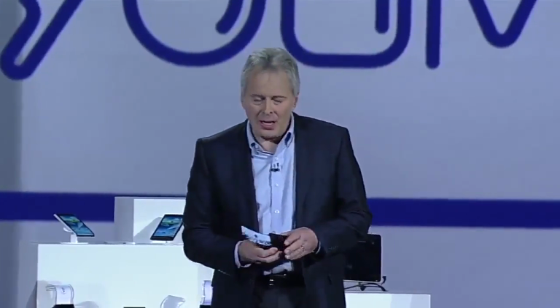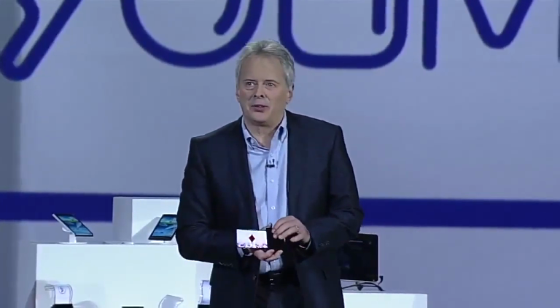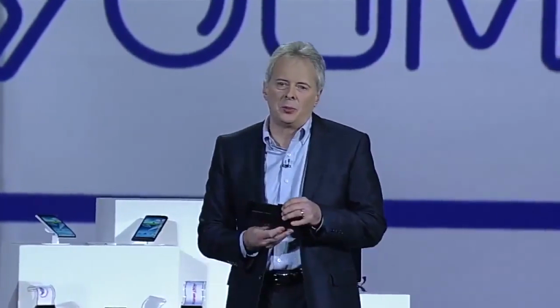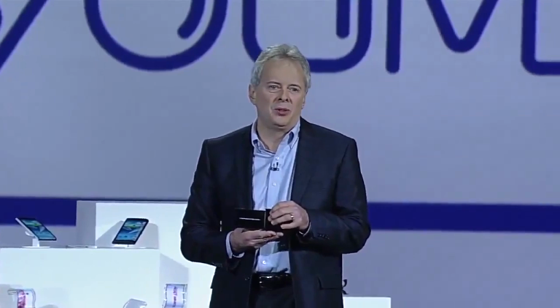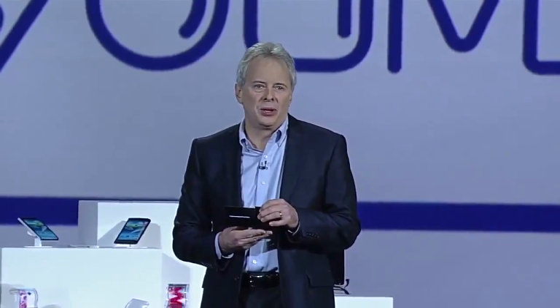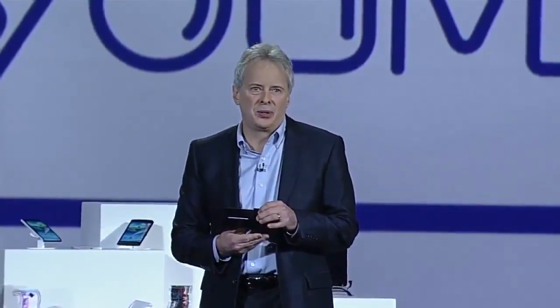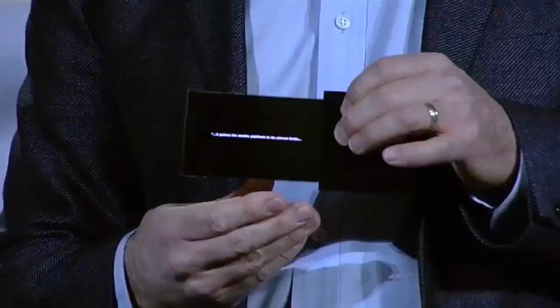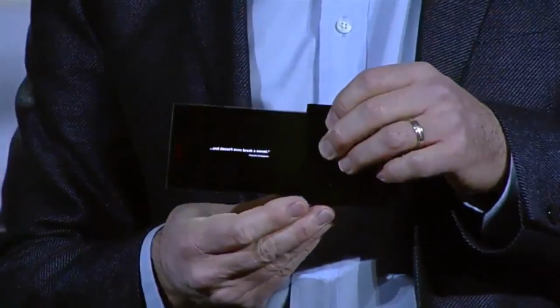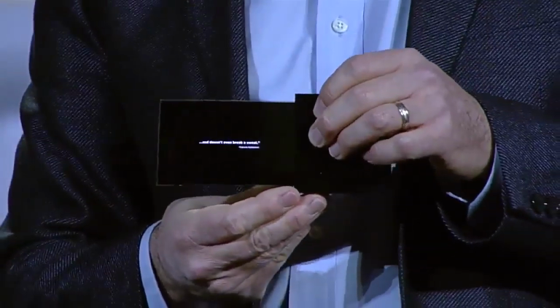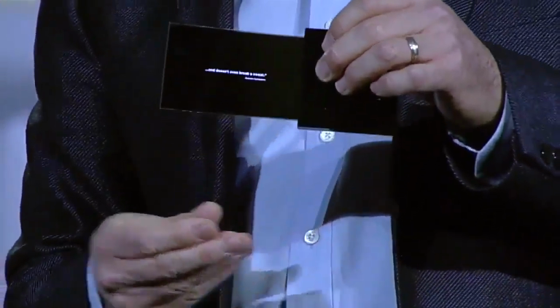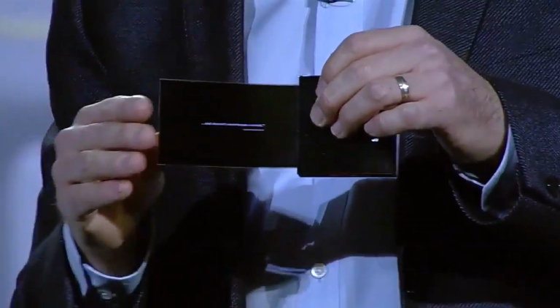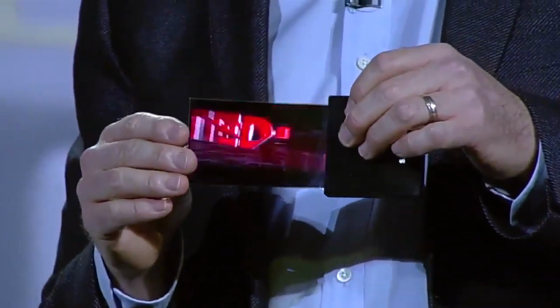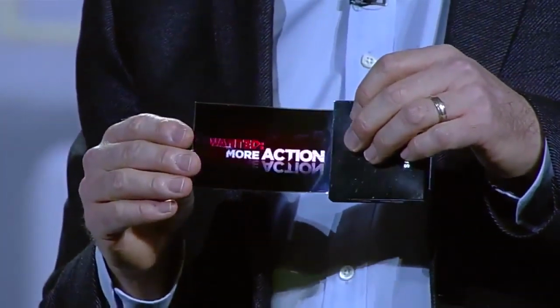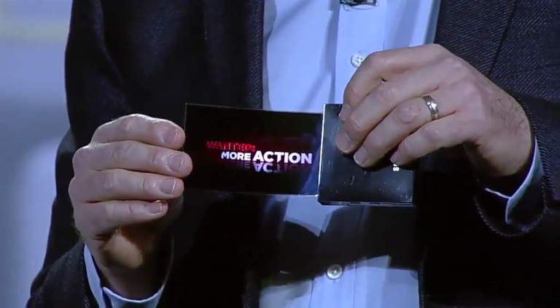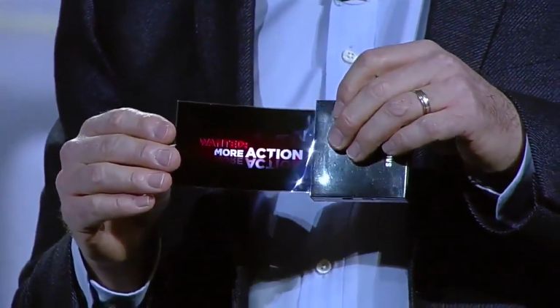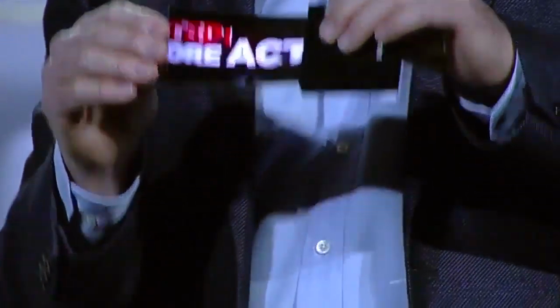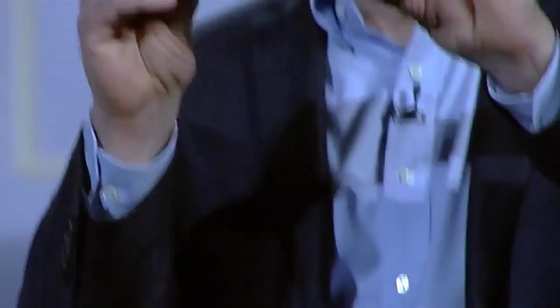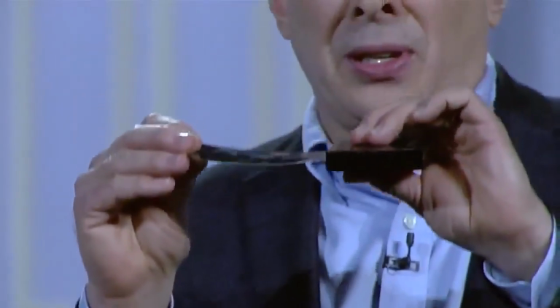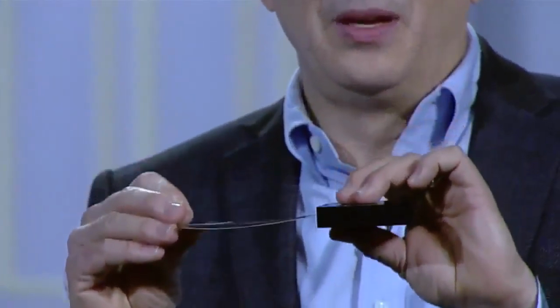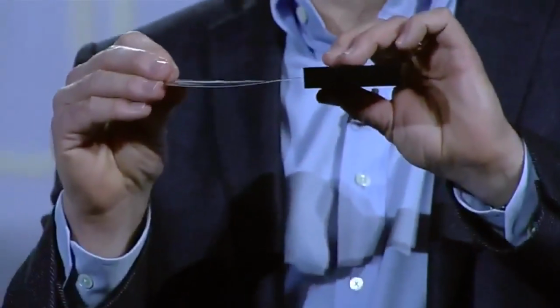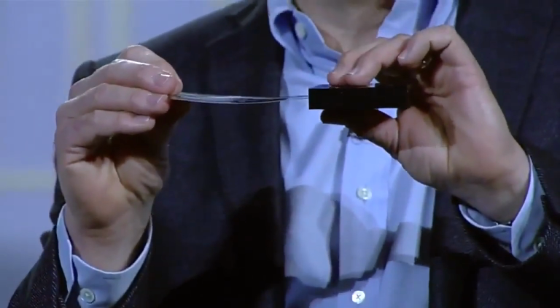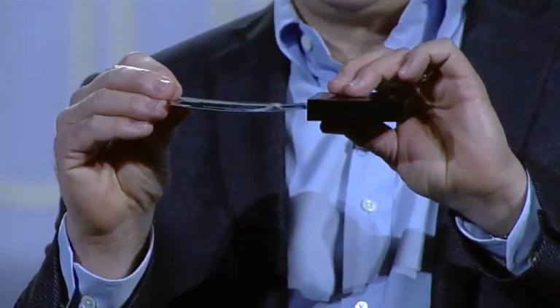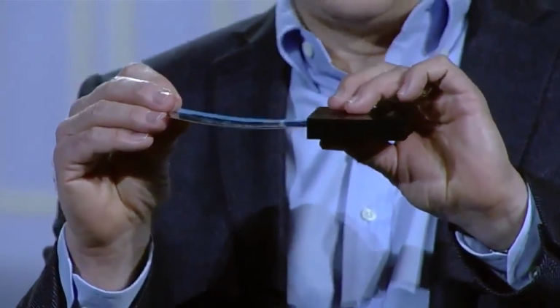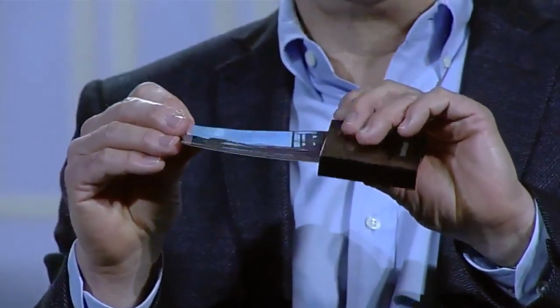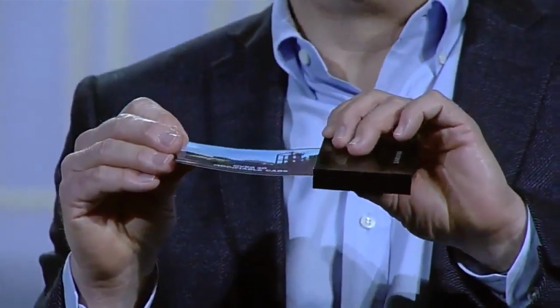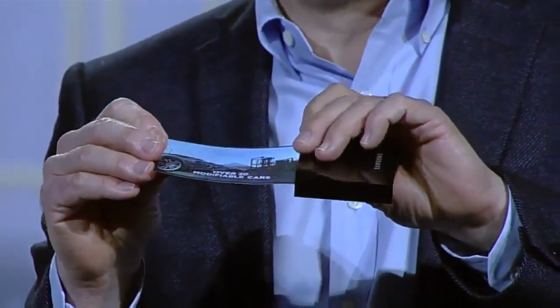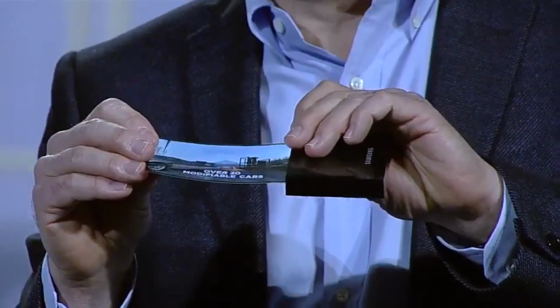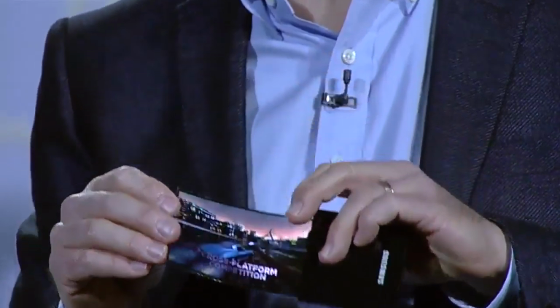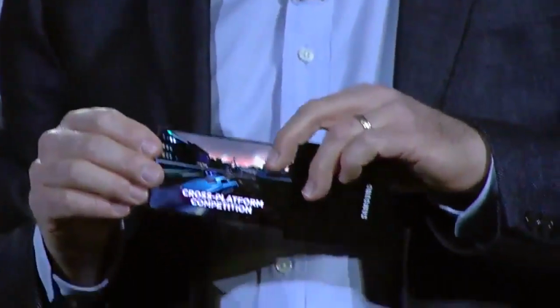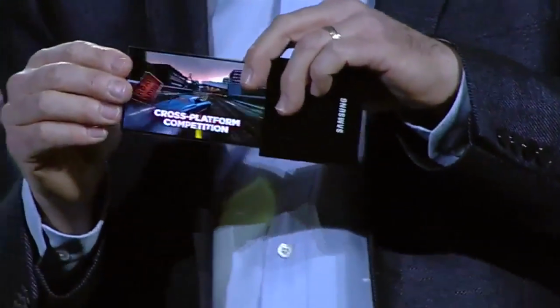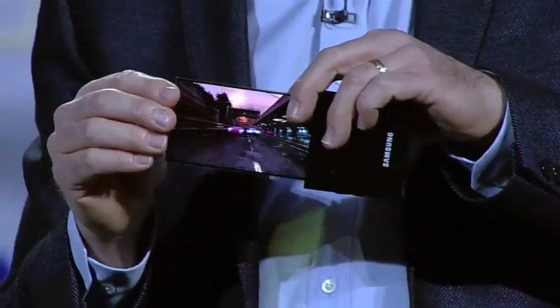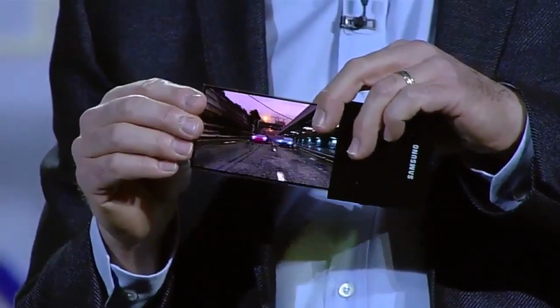Take a look at this flexible OLED prototype. Our team was able to make a high-resolution display on extremely thin plastic — so instead of glass — so it won't break even if it's dropped, and we can actually bend the screen.